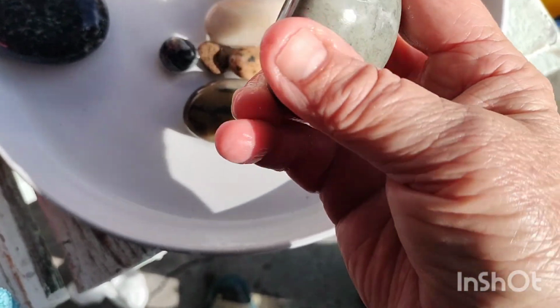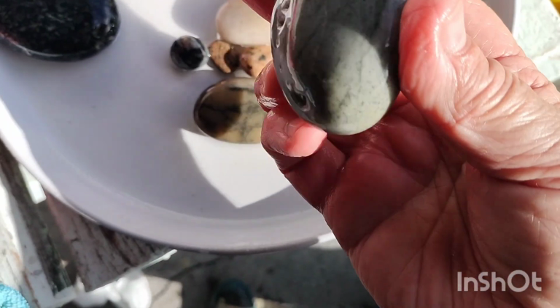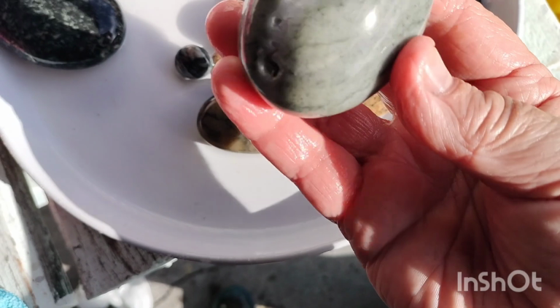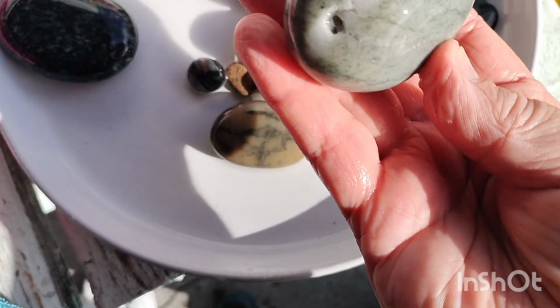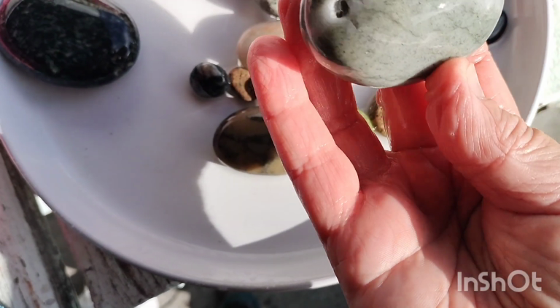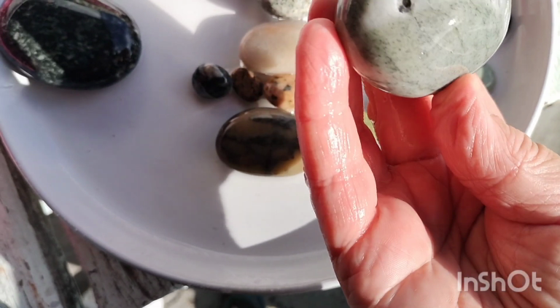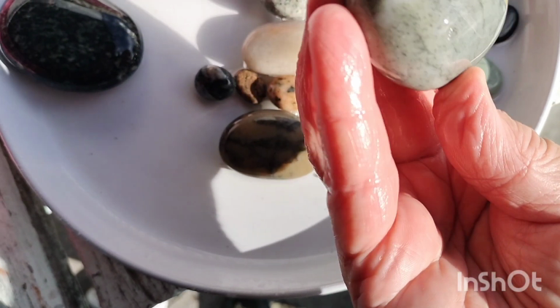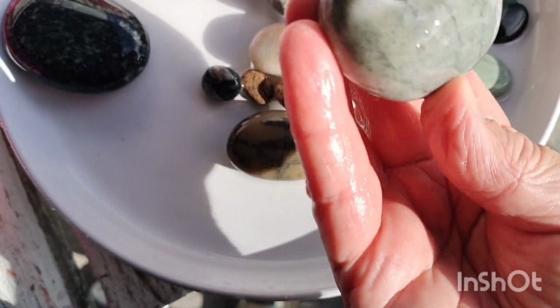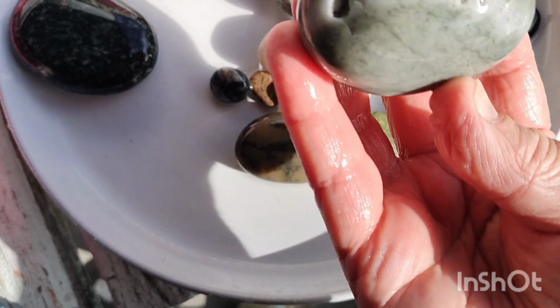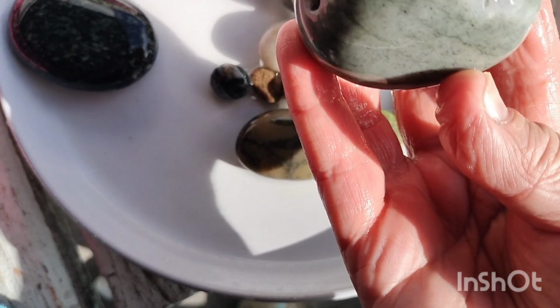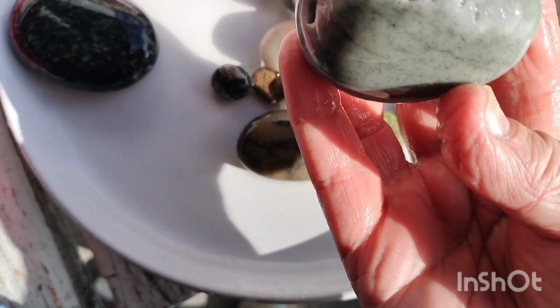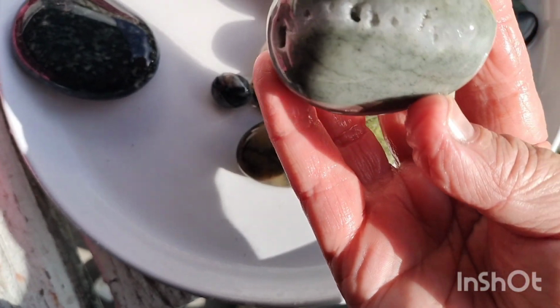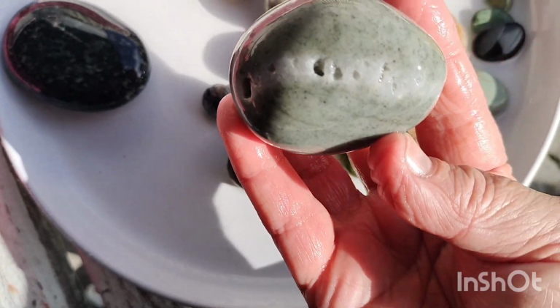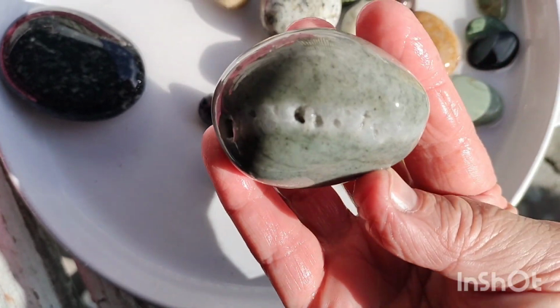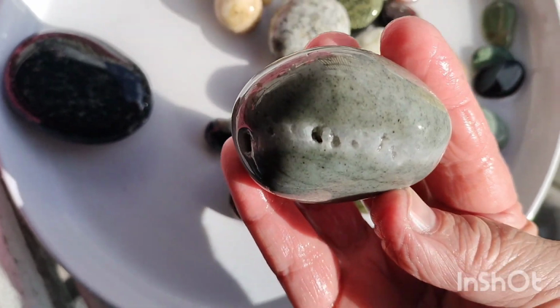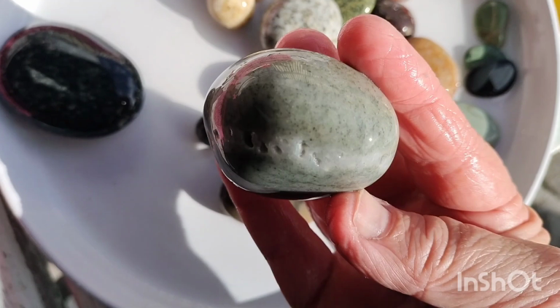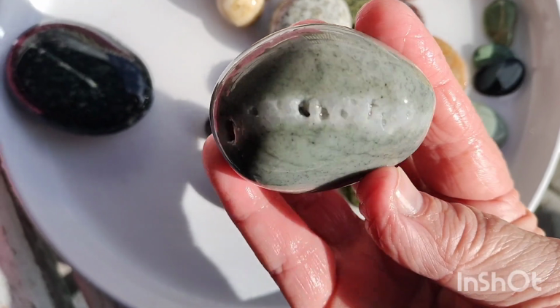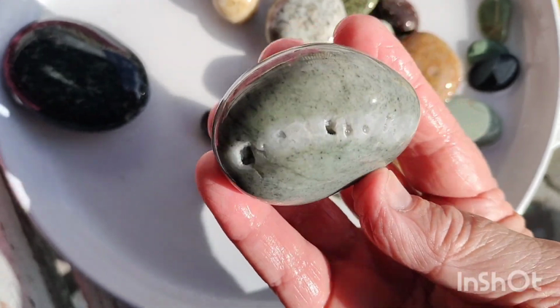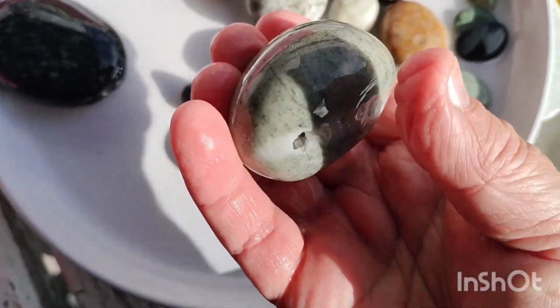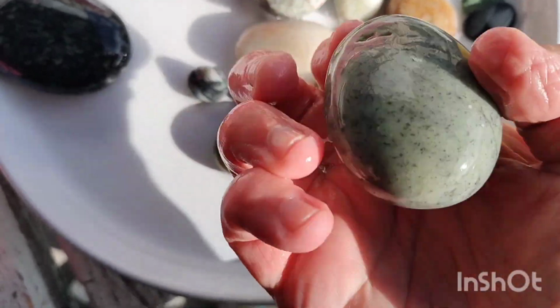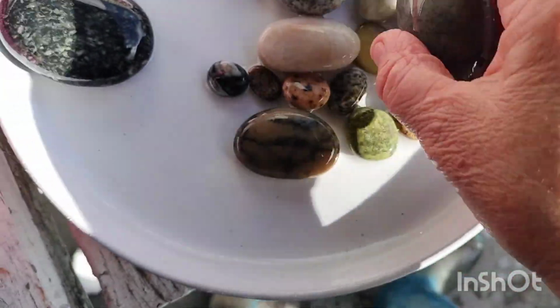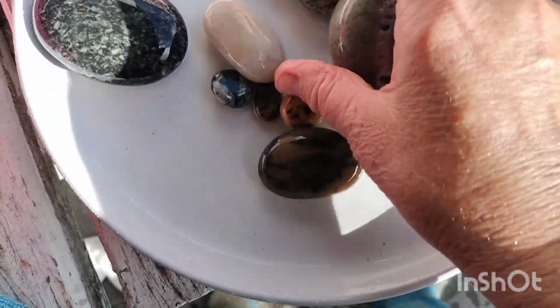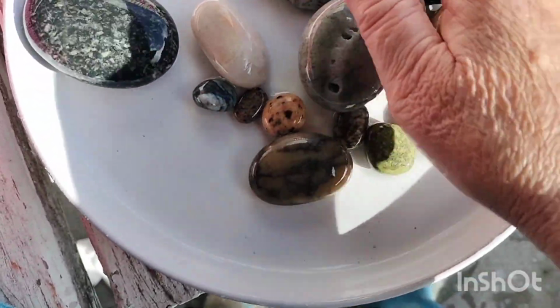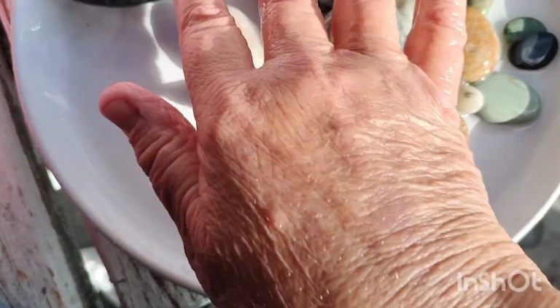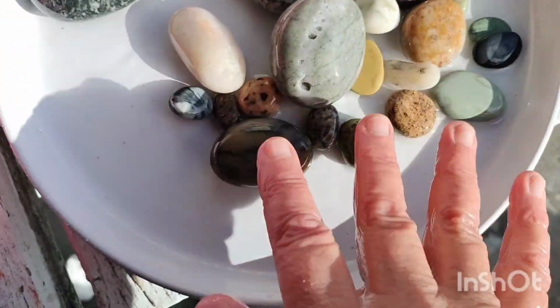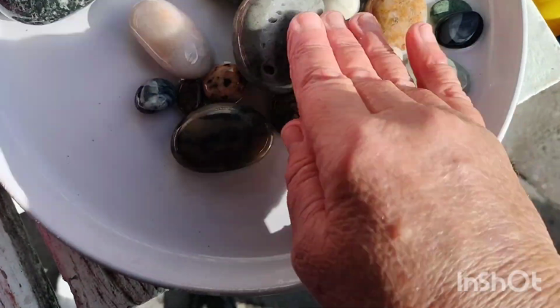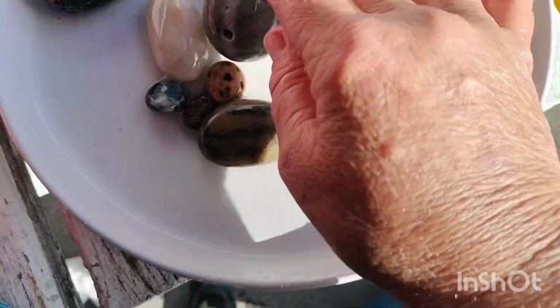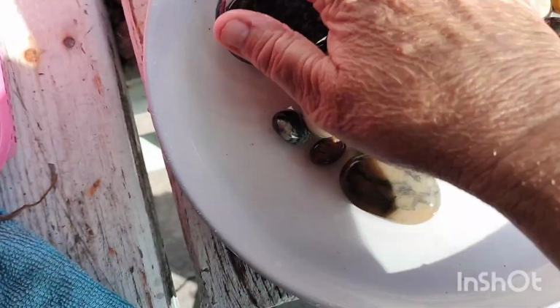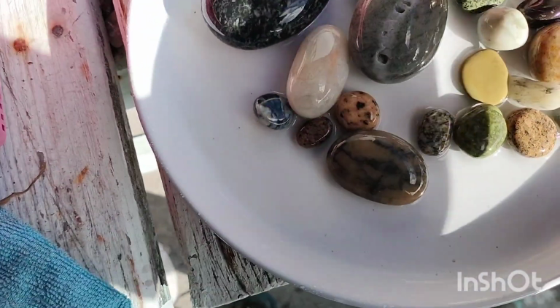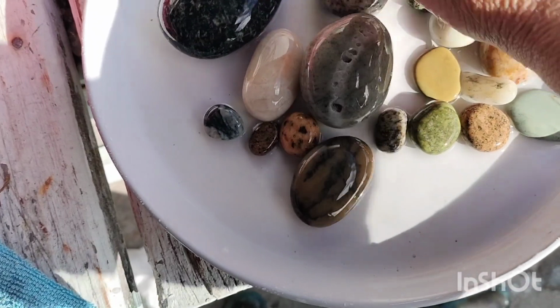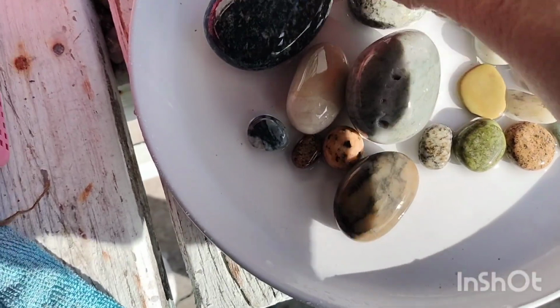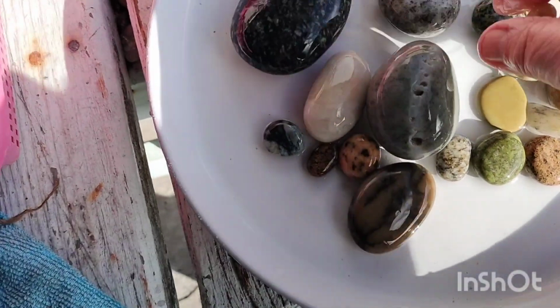You've got that natural feature in that one, and I think that's really quite awesome. You can see it — I'll take a few close-ups and then we're going to put them back in the tumbler.